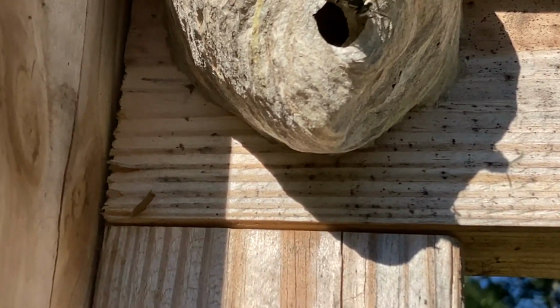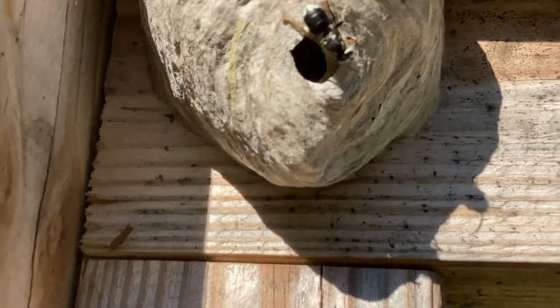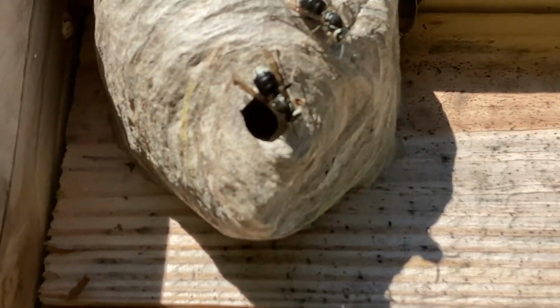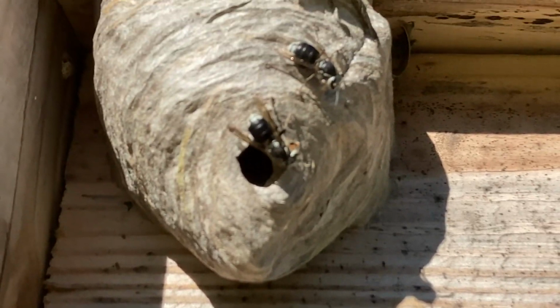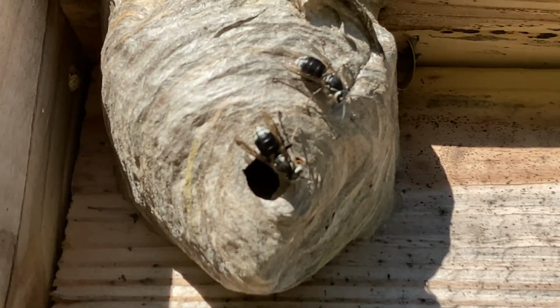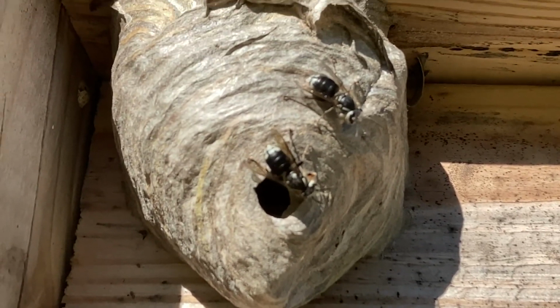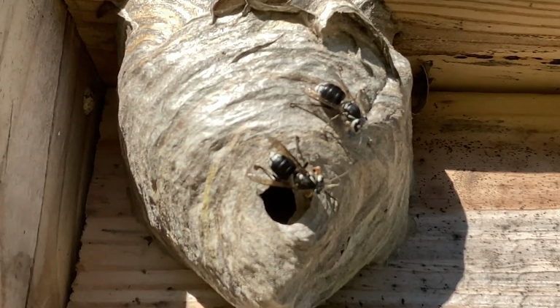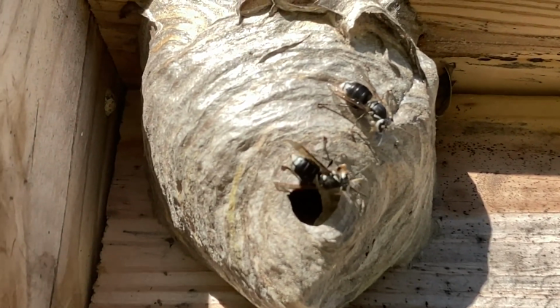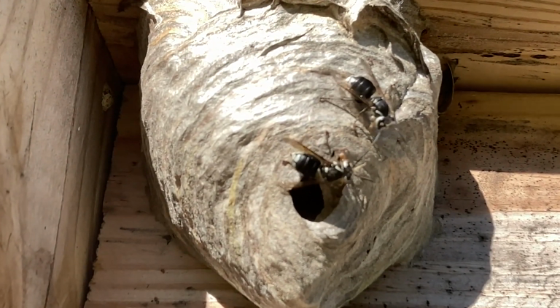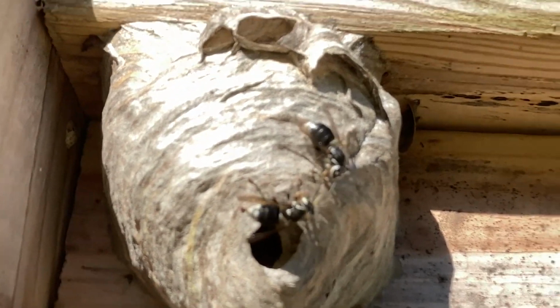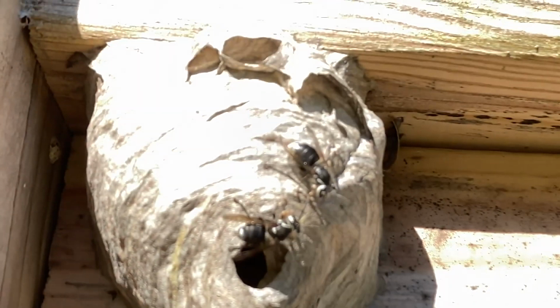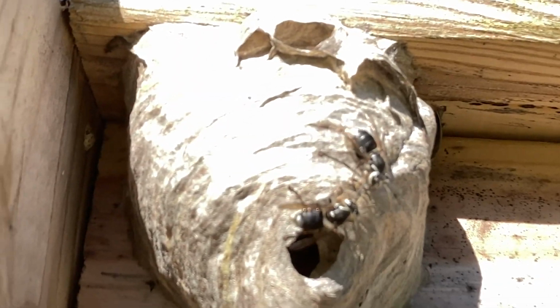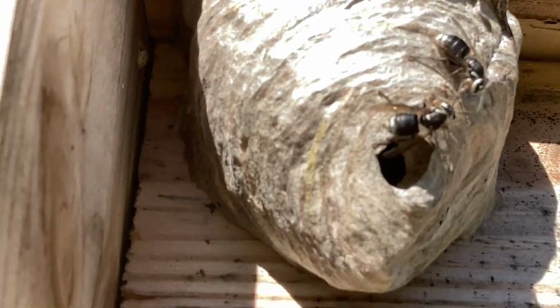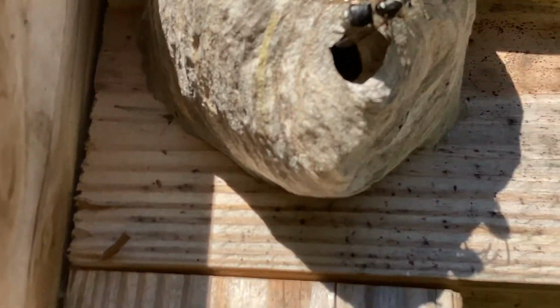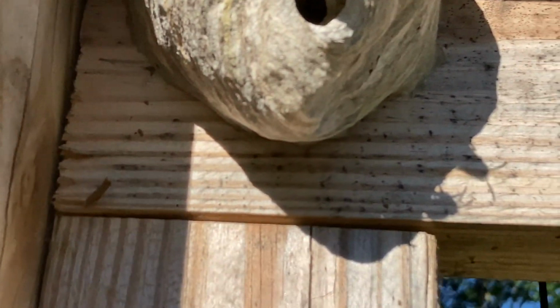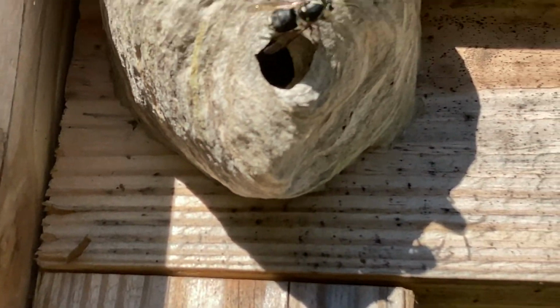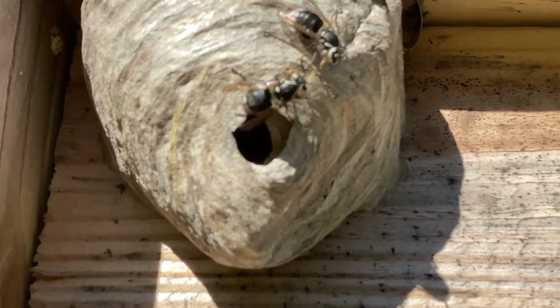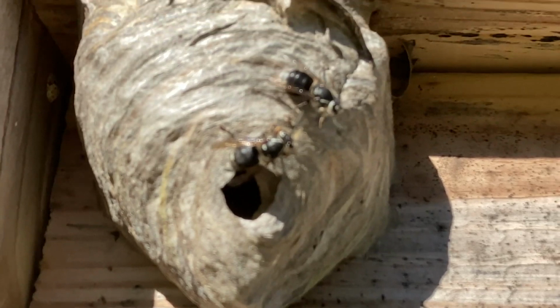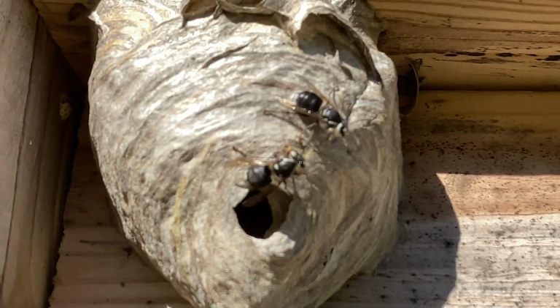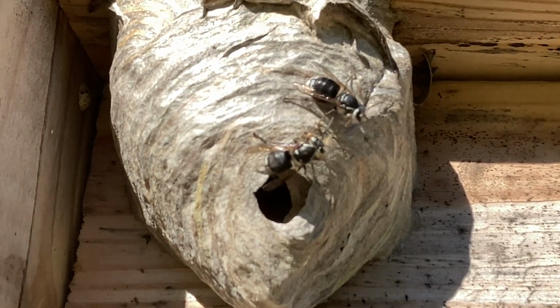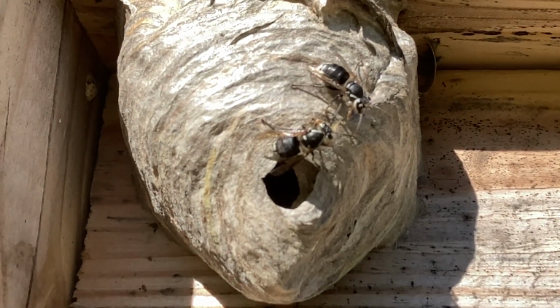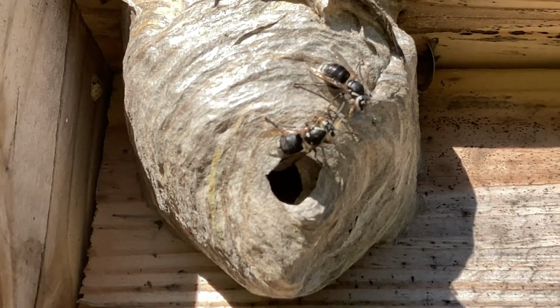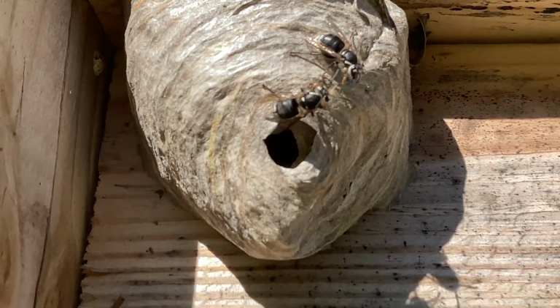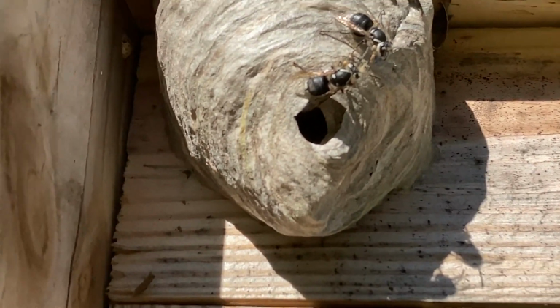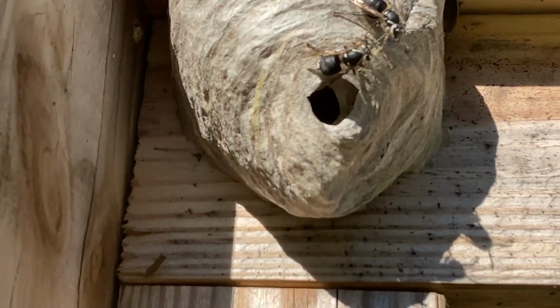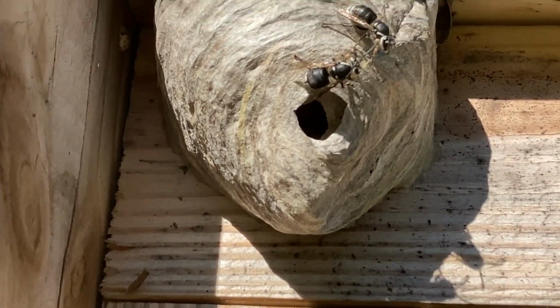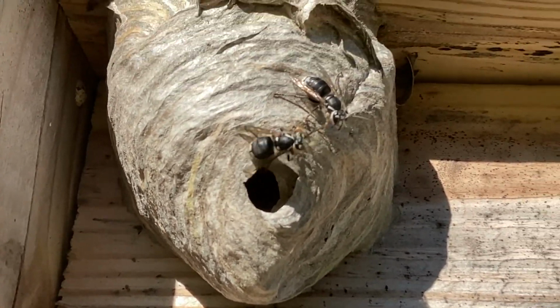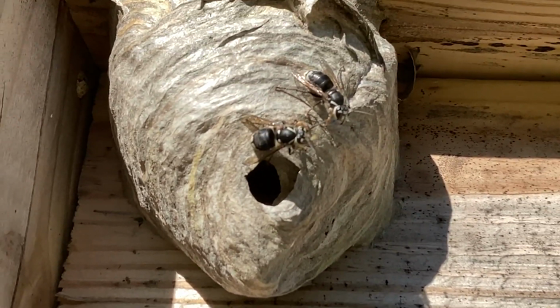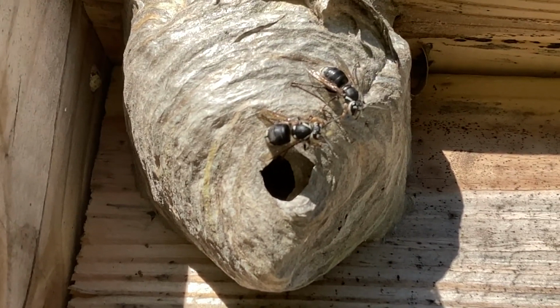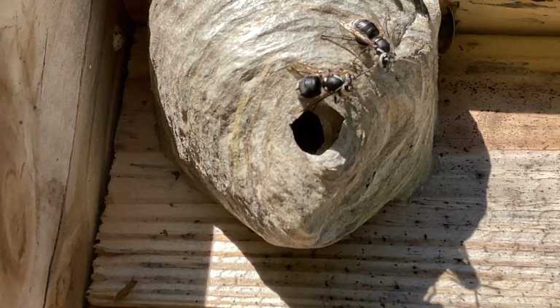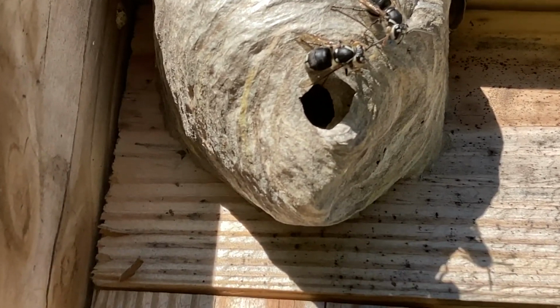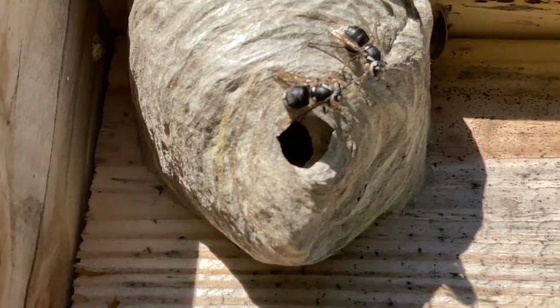I didn't film it on YouTube, but I did an aerial yellow jacket nest last week — same process. Some people saw the video I just shared with a few friends.